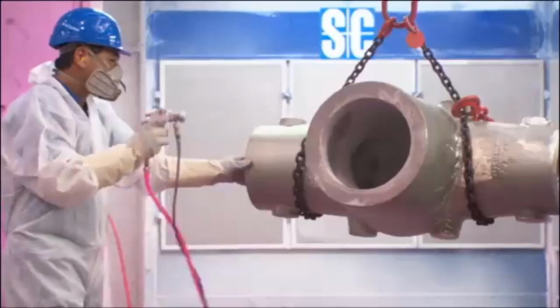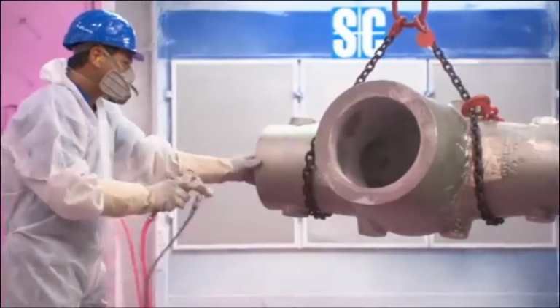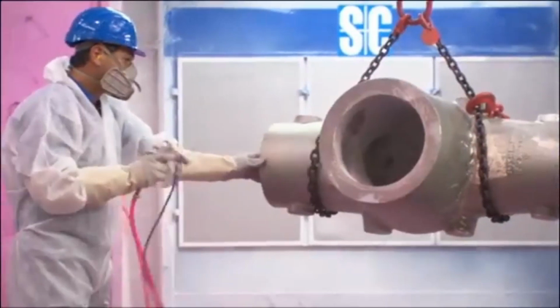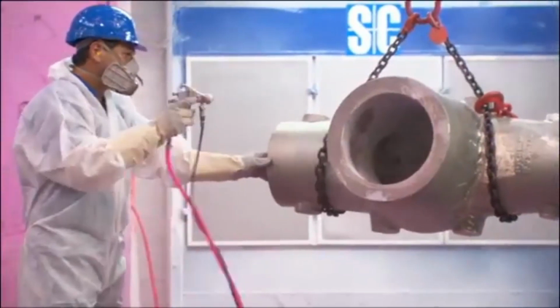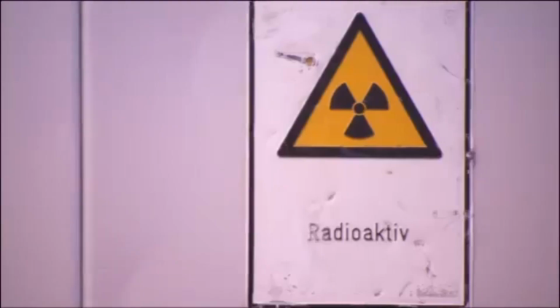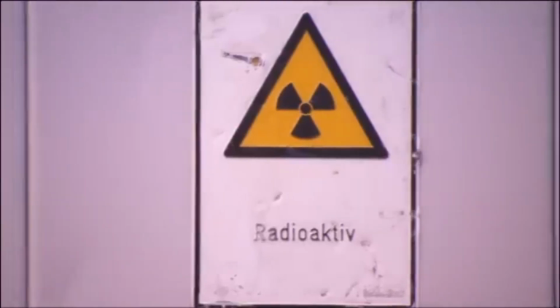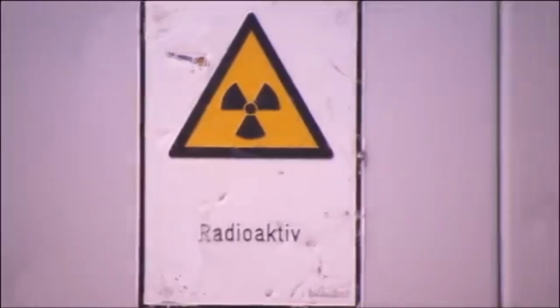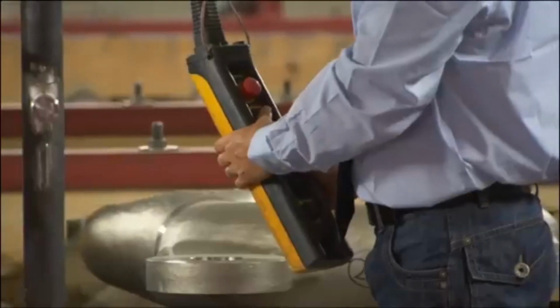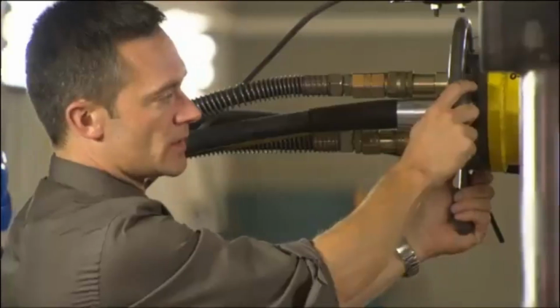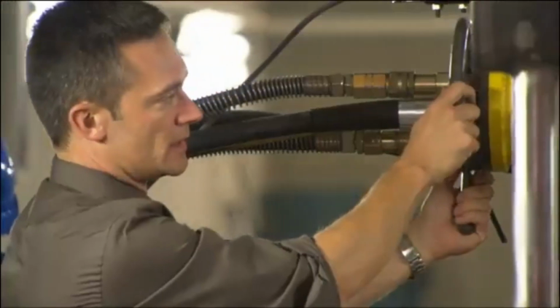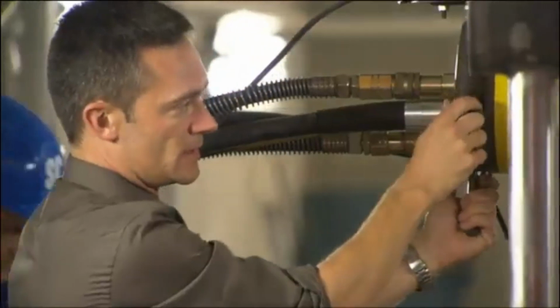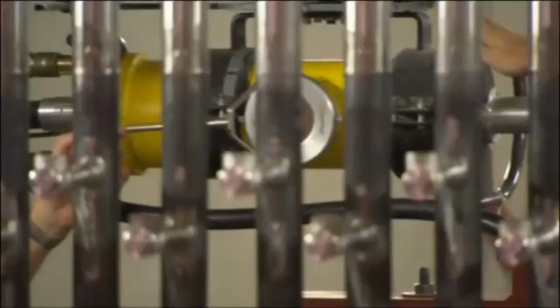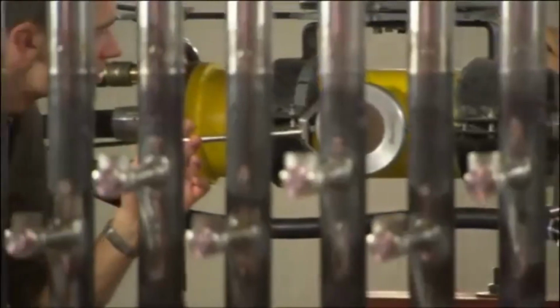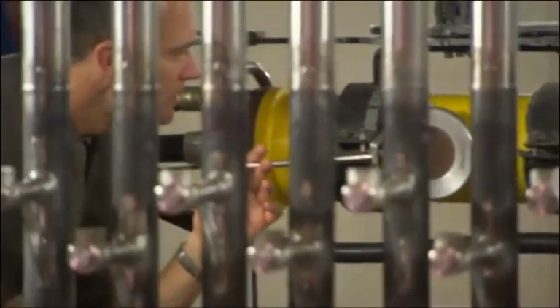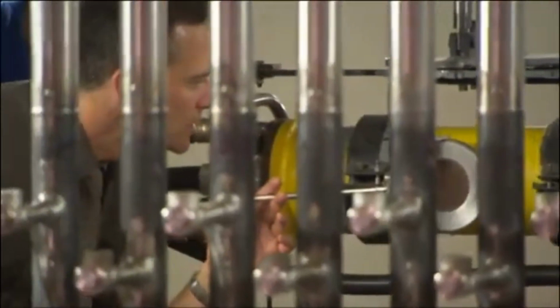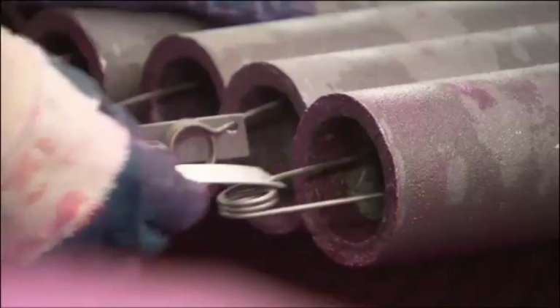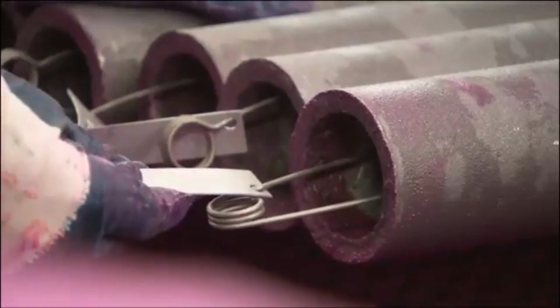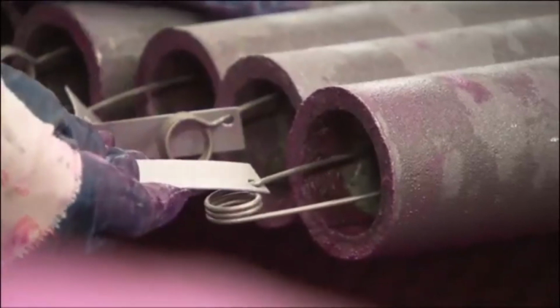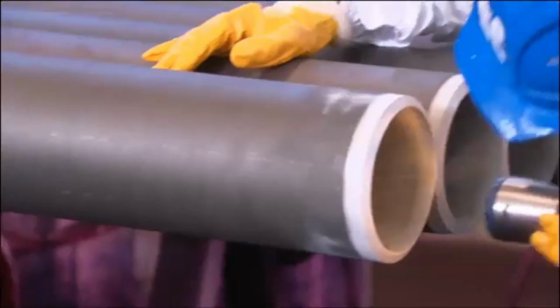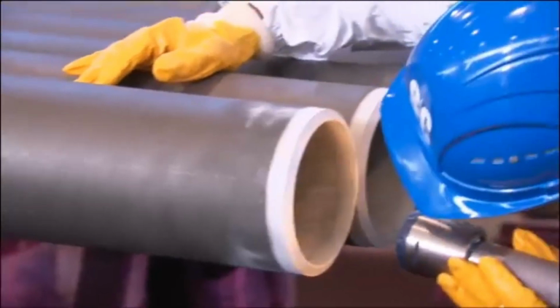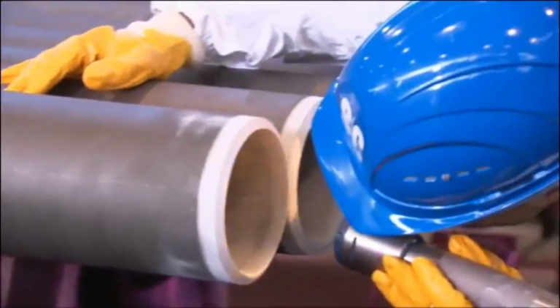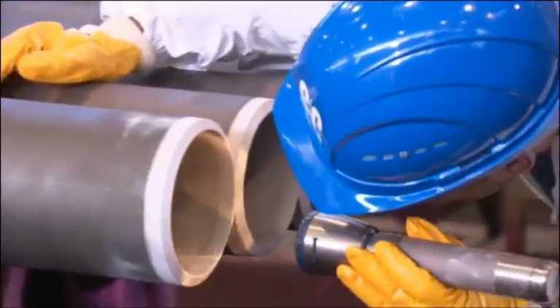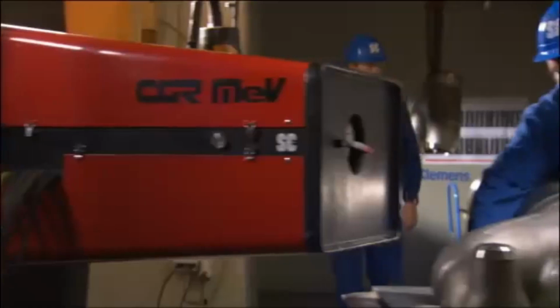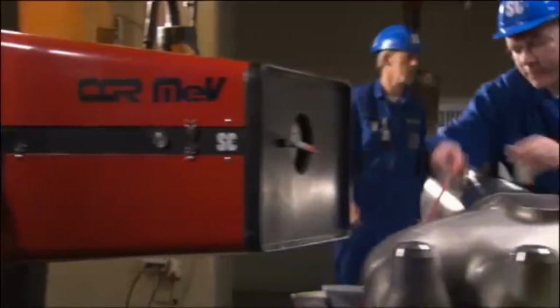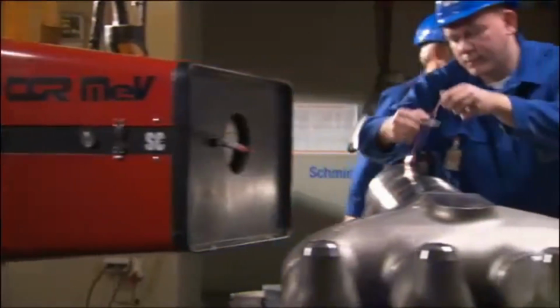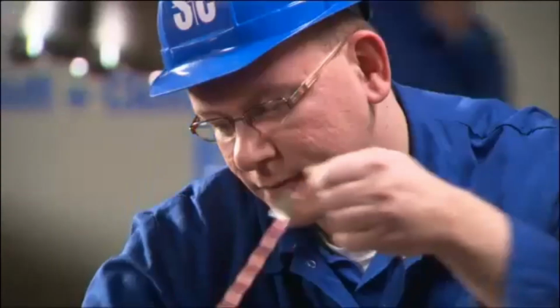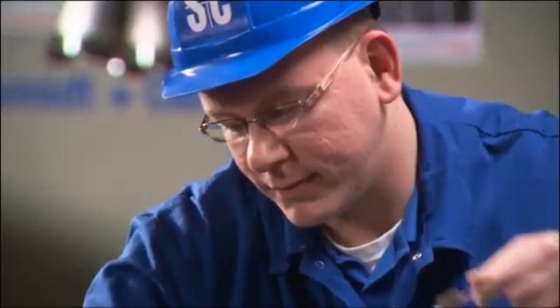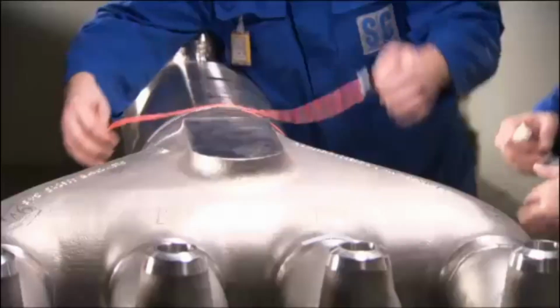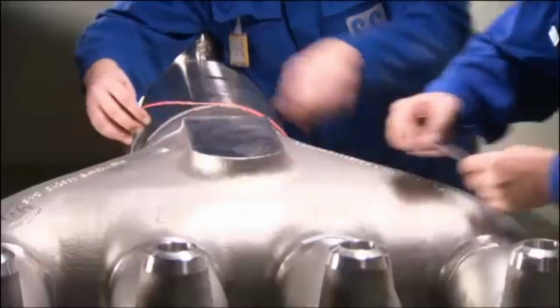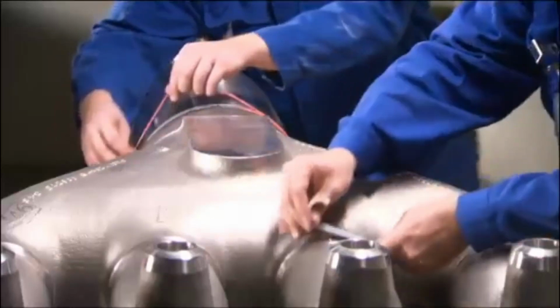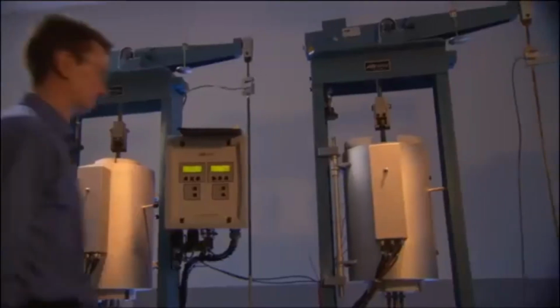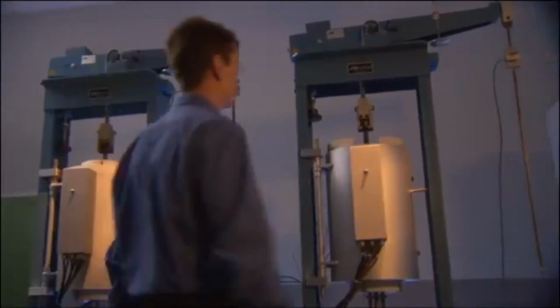Every single component is thoroughly tested at every stage of production using the most advanced inspection methods. From dye penetrant testing and x-ray analysis of welds to rigorous pressure tests and metallographic examinations, nothing is left to chance.